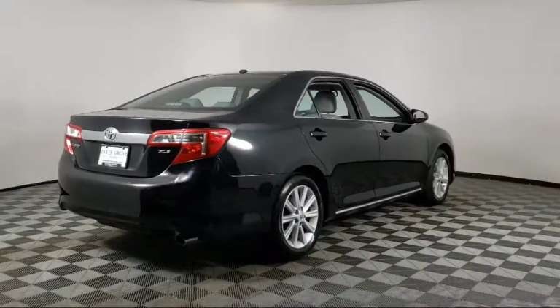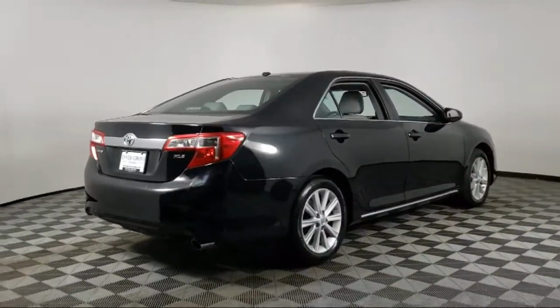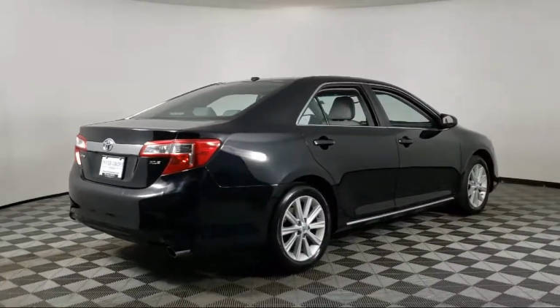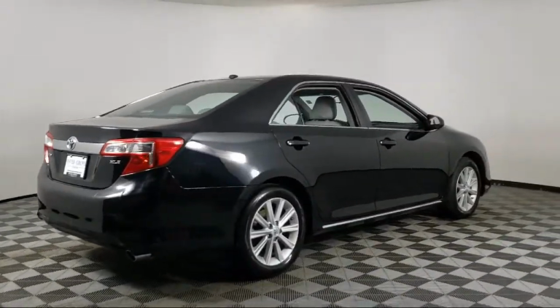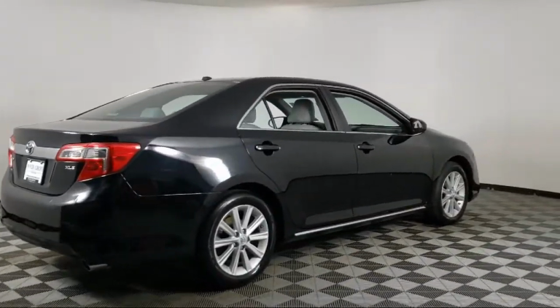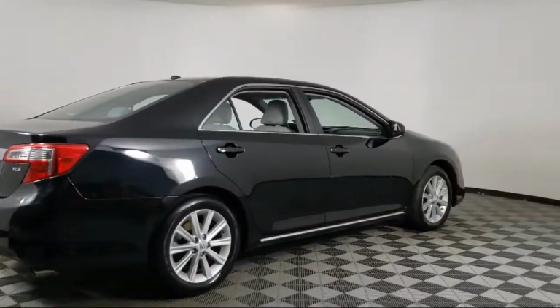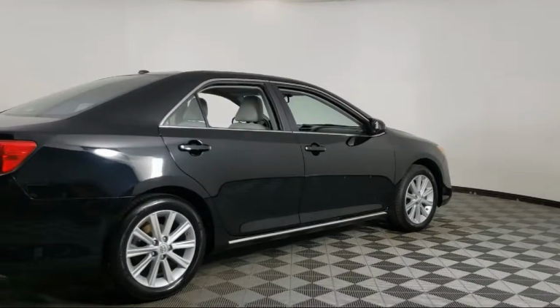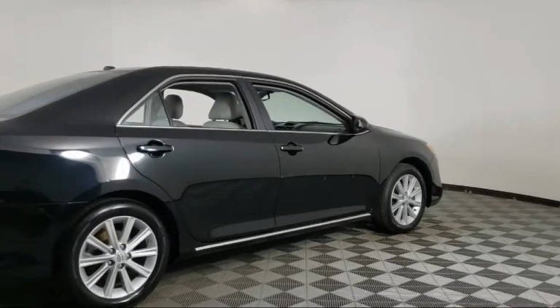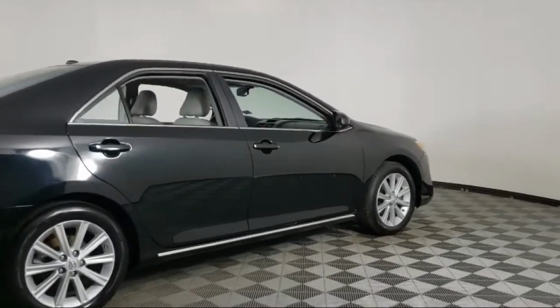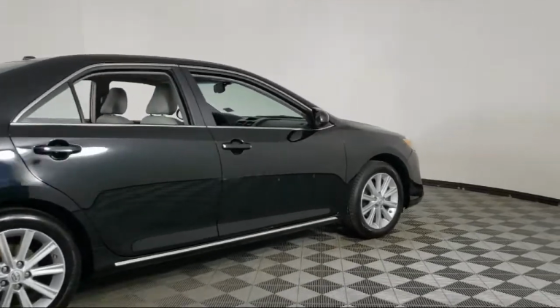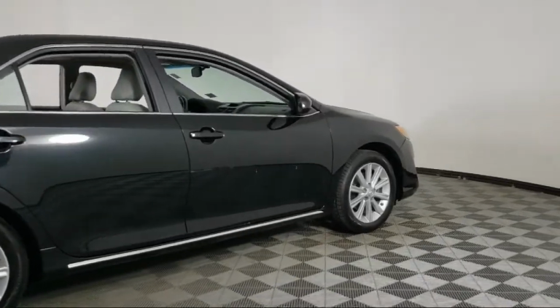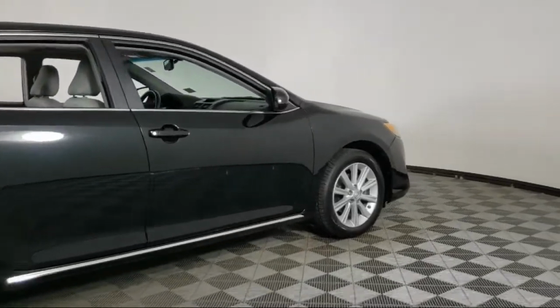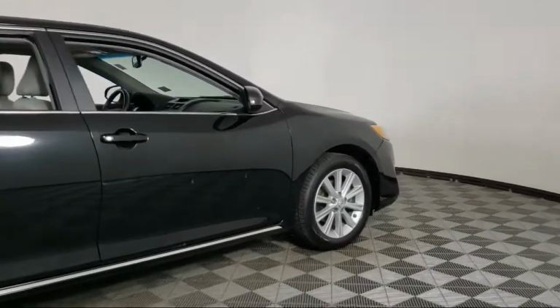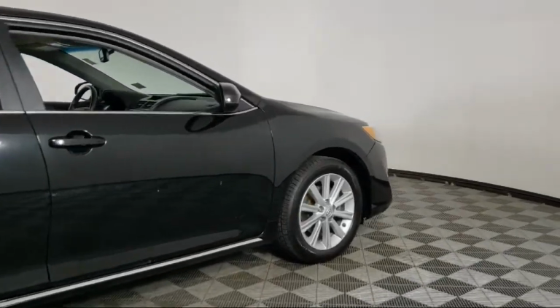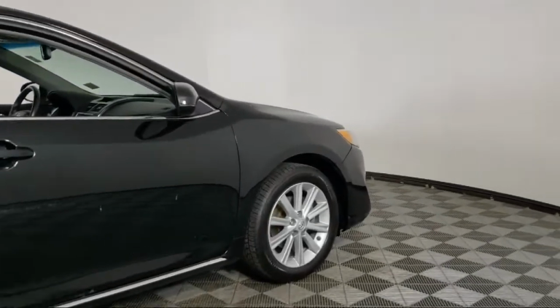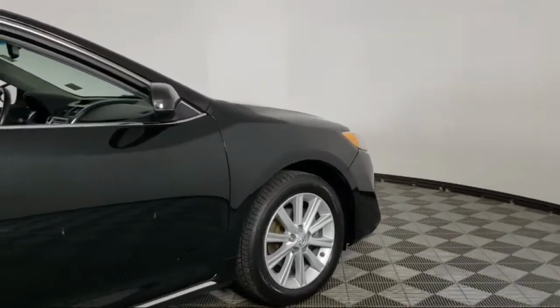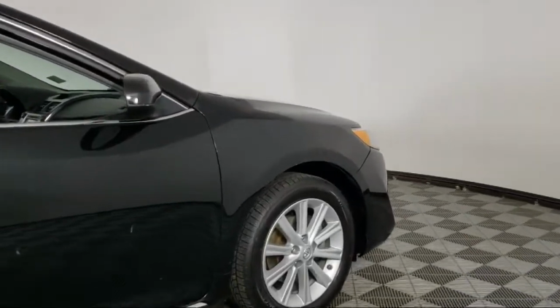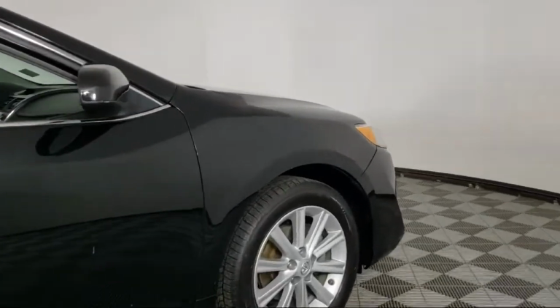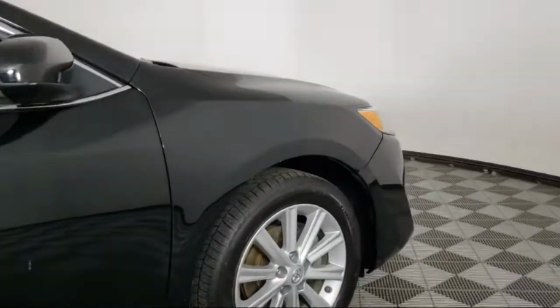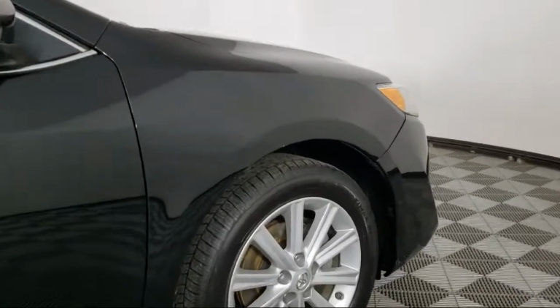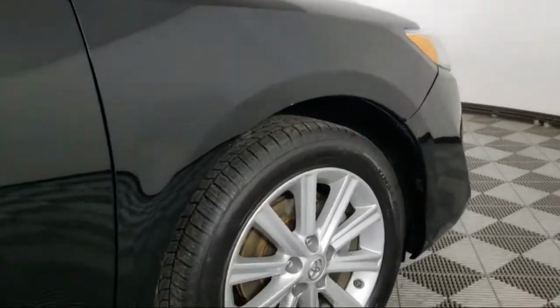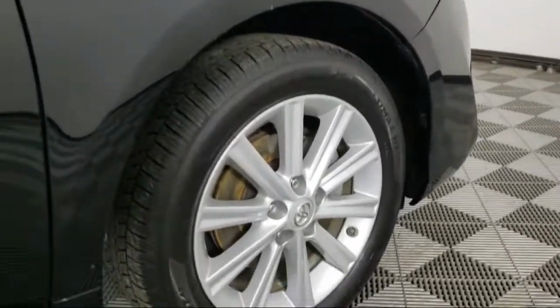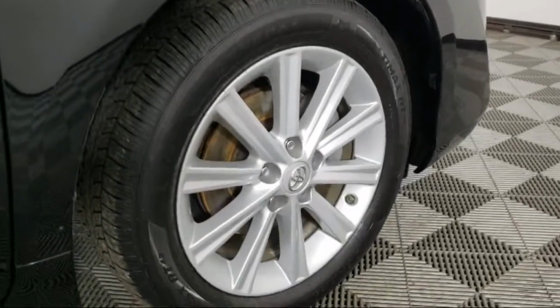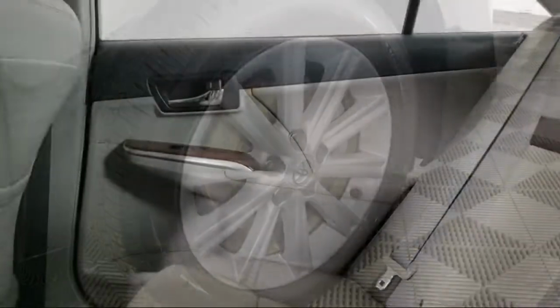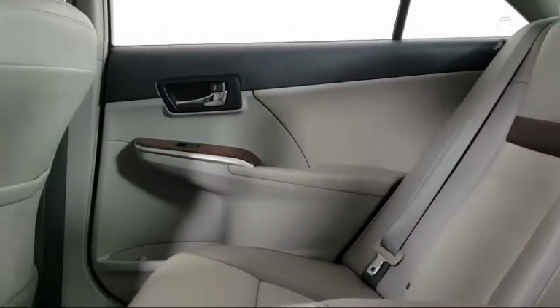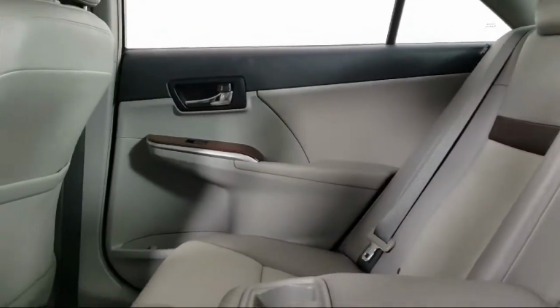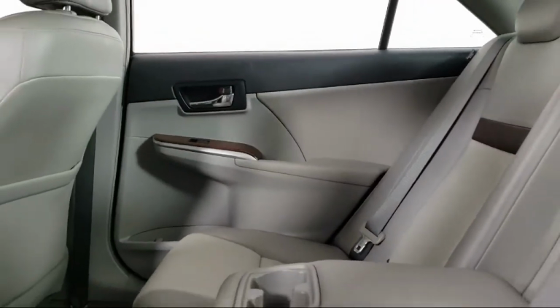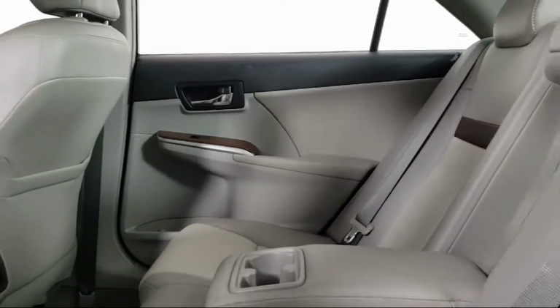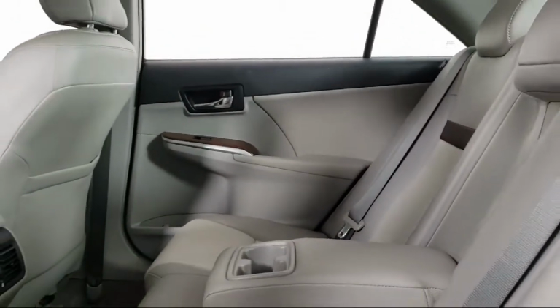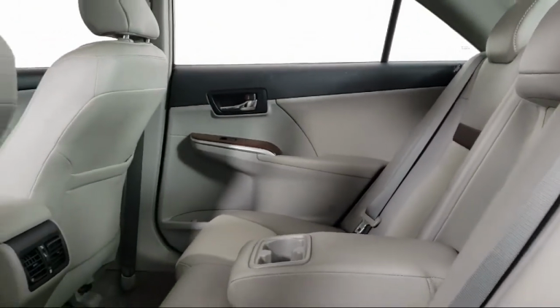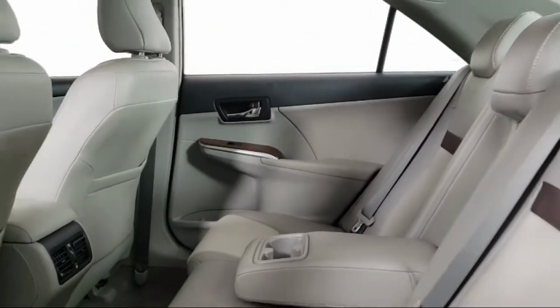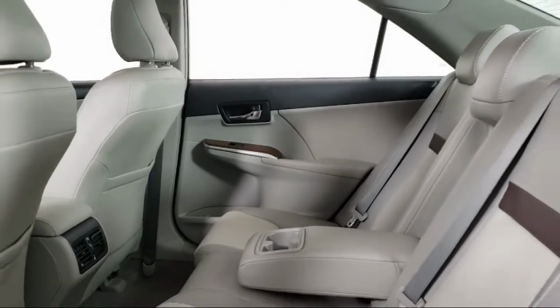Dual front side impact airbags, fully automatic headlights, heated door mirrors, air conditioning, alloy wheels, steering wheel controls, speed sensing steering, and much more.